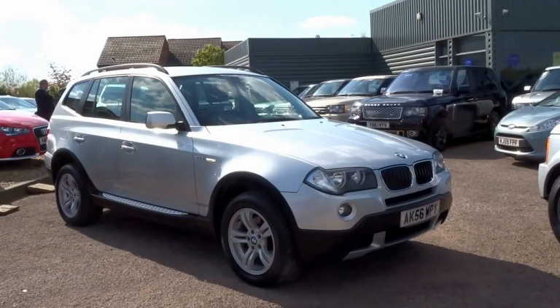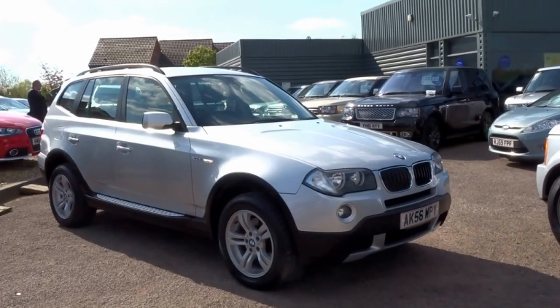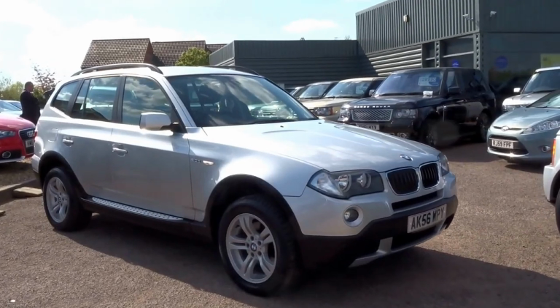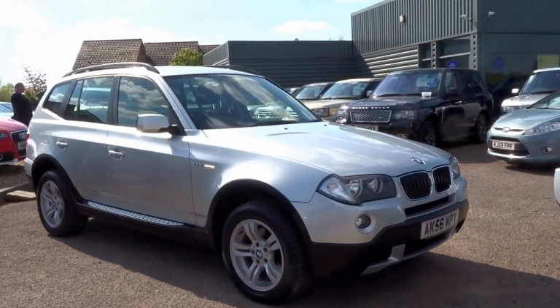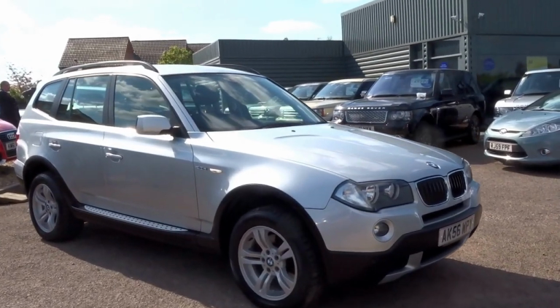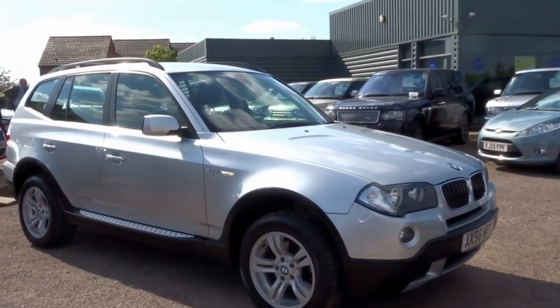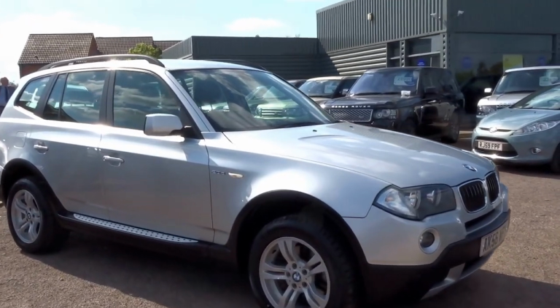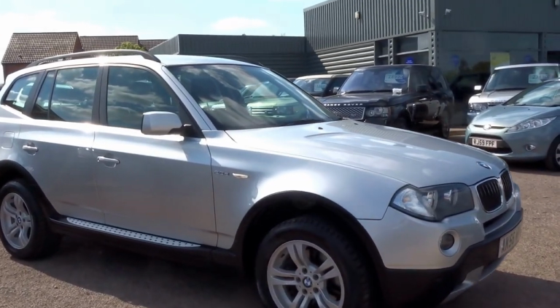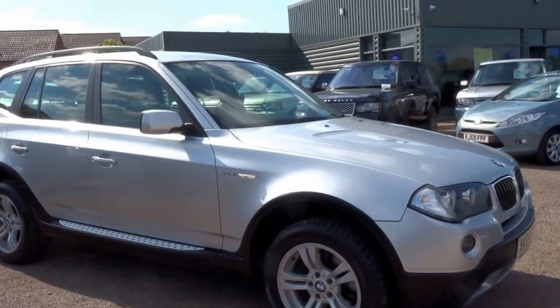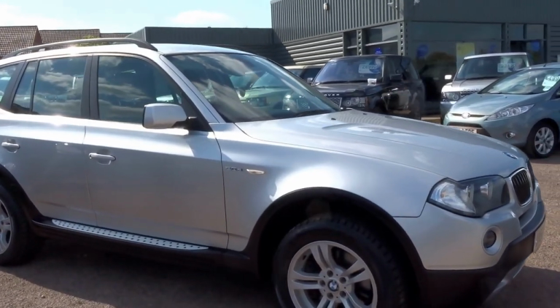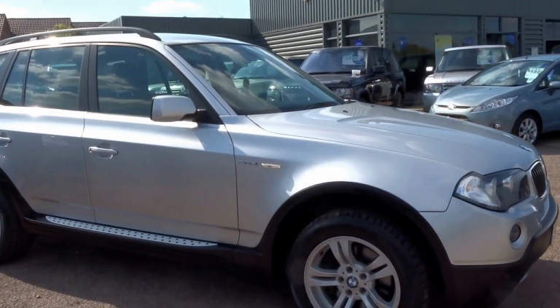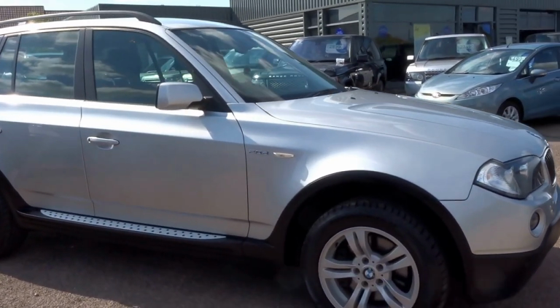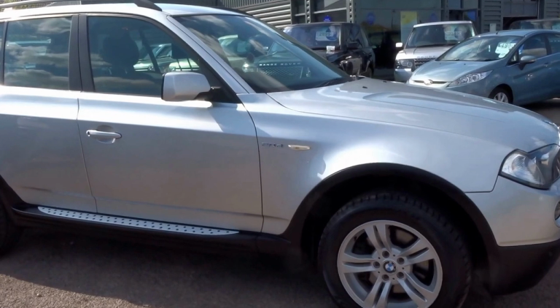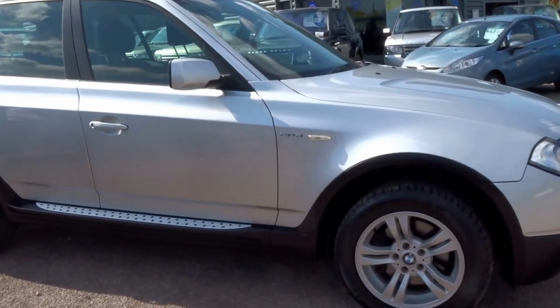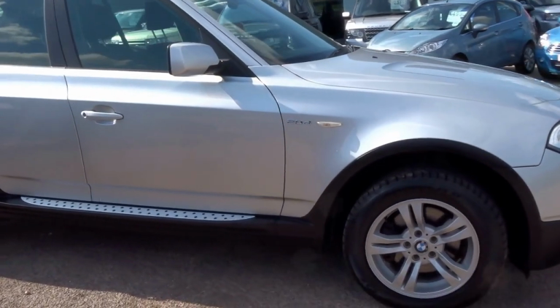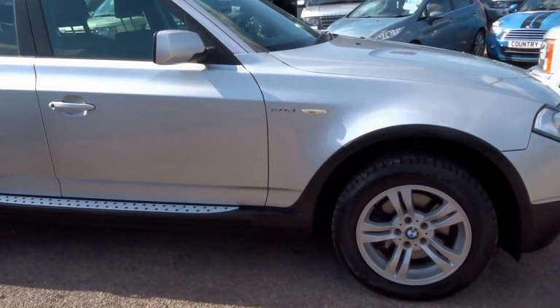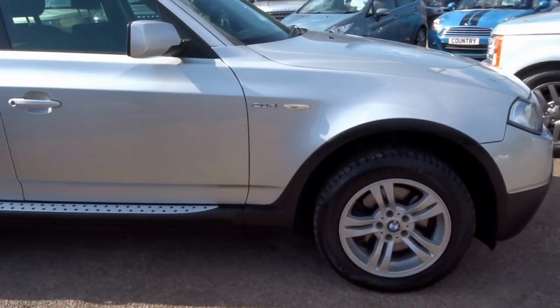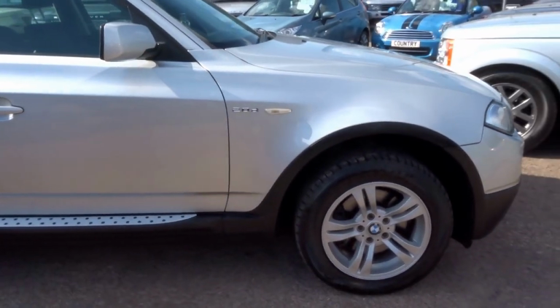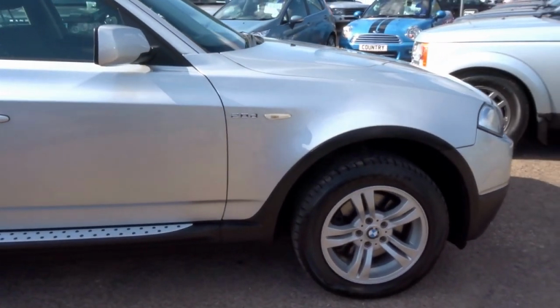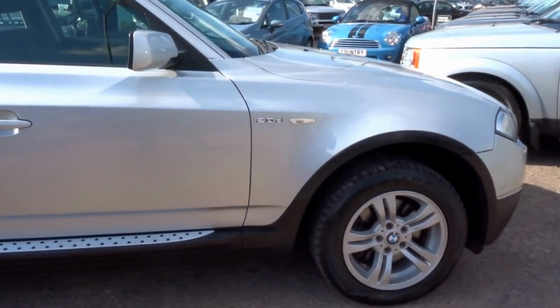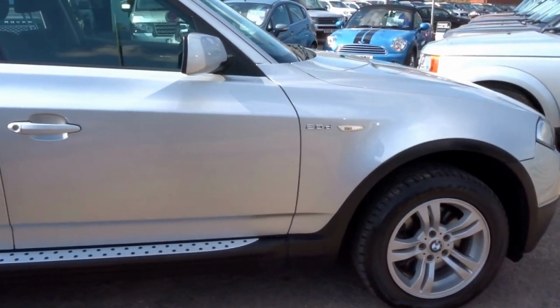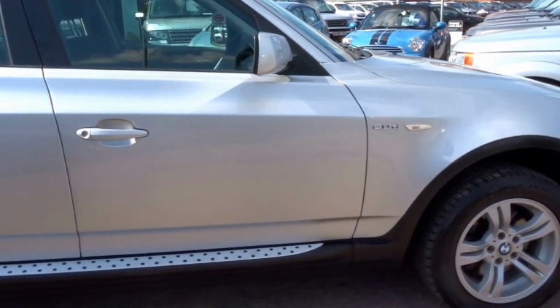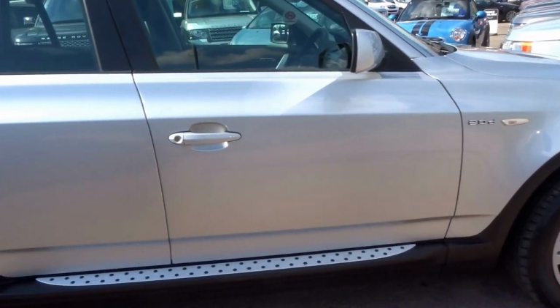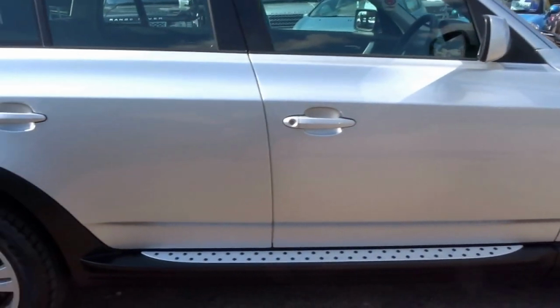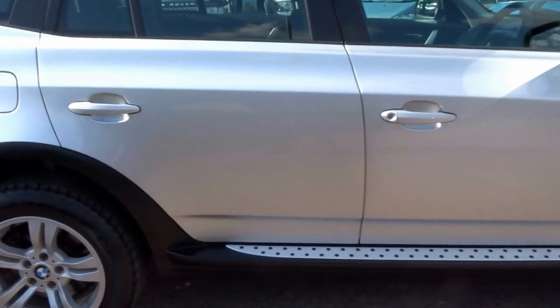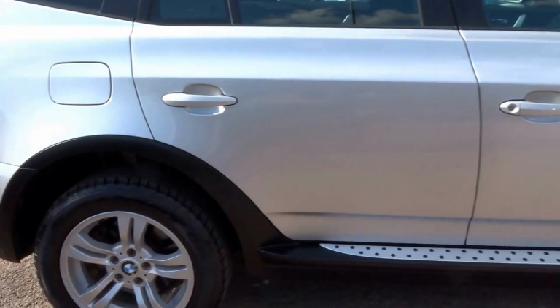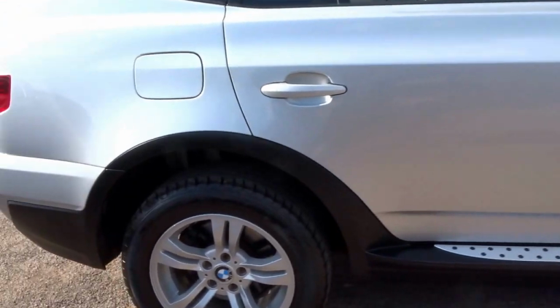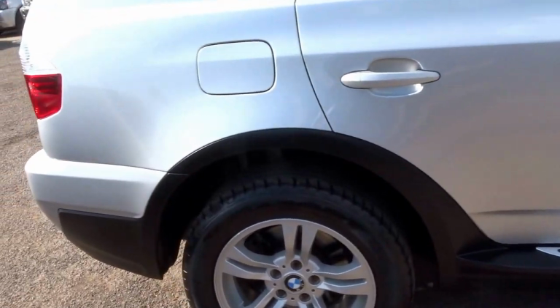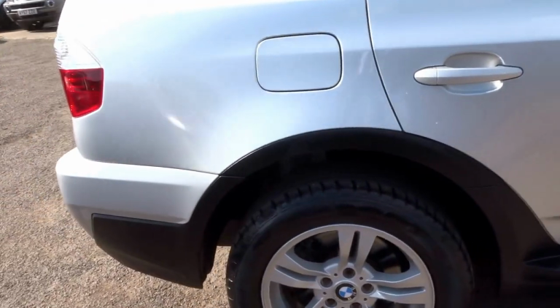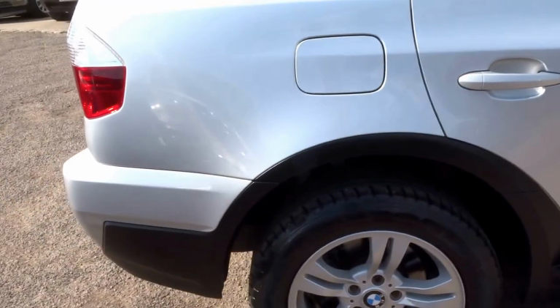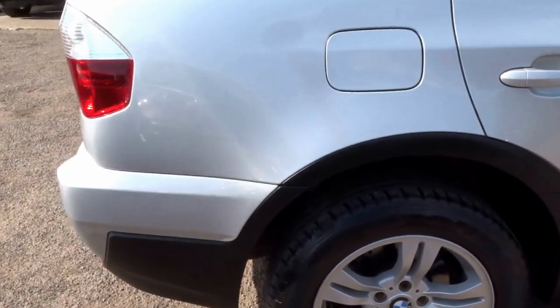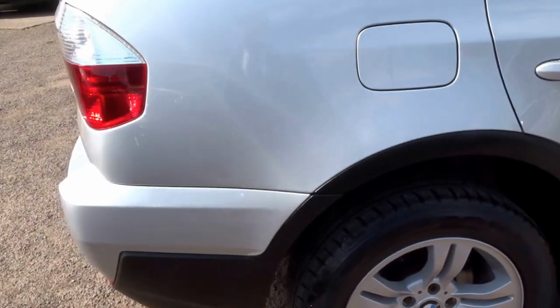So here we have a BMW X3 that's just landed here at Country Car. This particular vehicle is a 2-litre diesel, it's an SE specified car, with four service stamps in the booklet and comes with two keys.